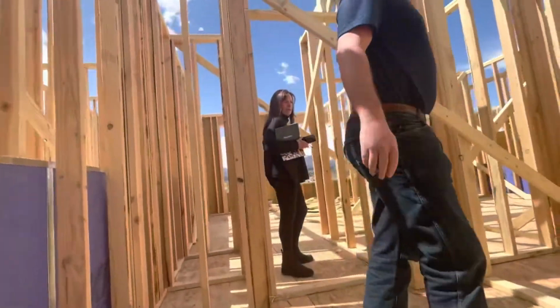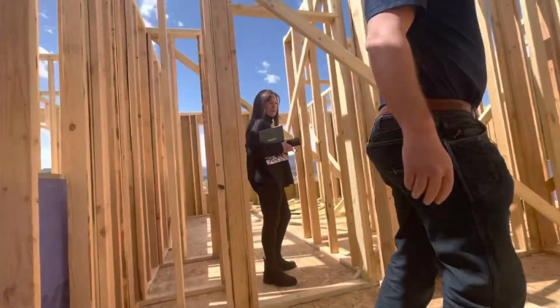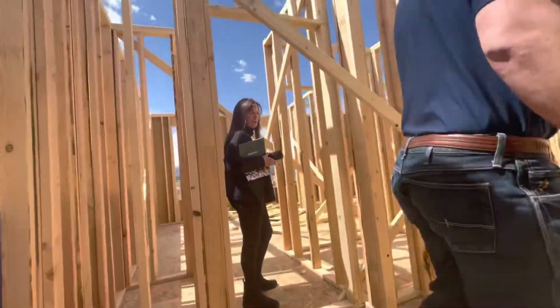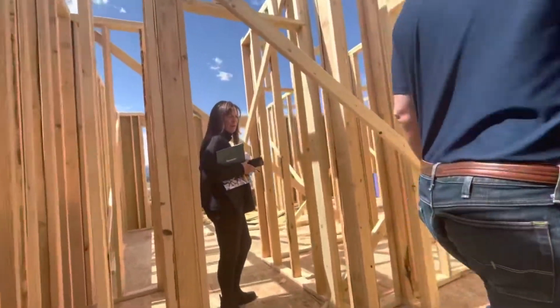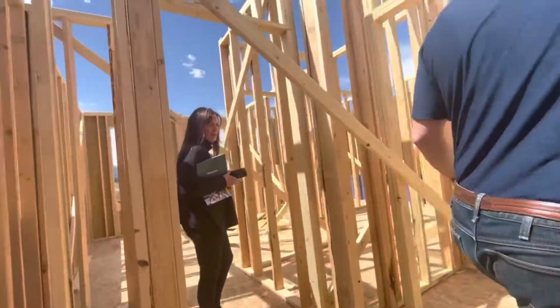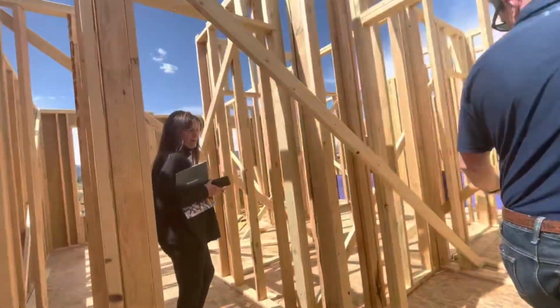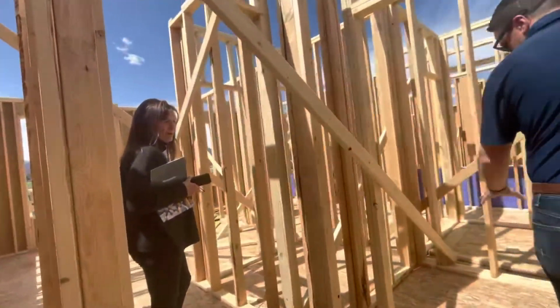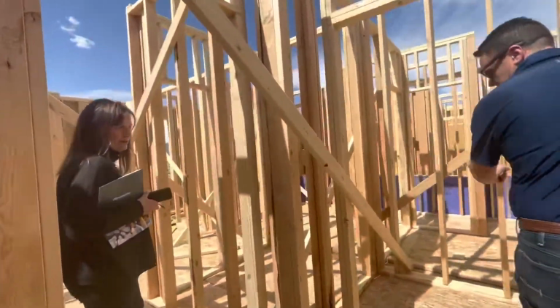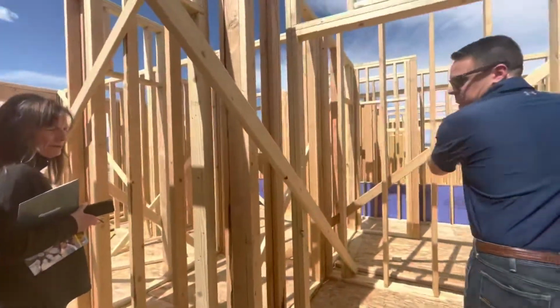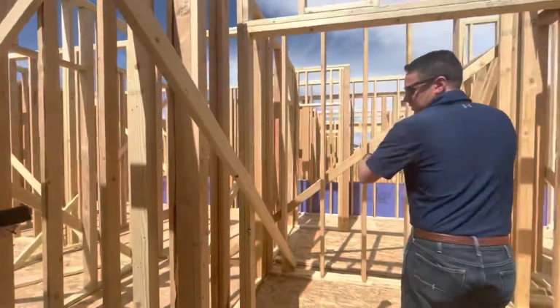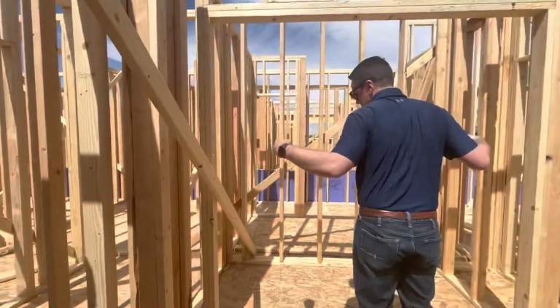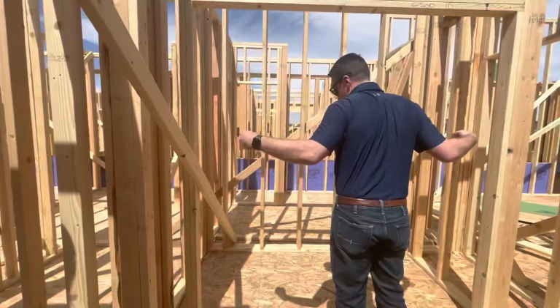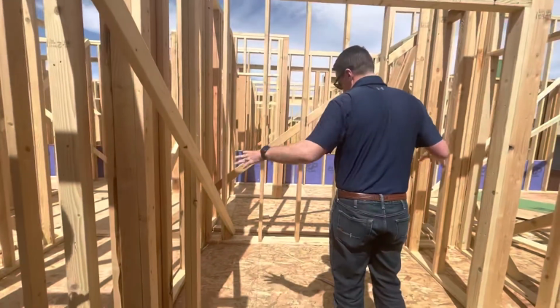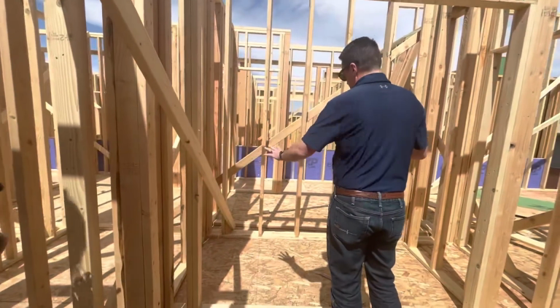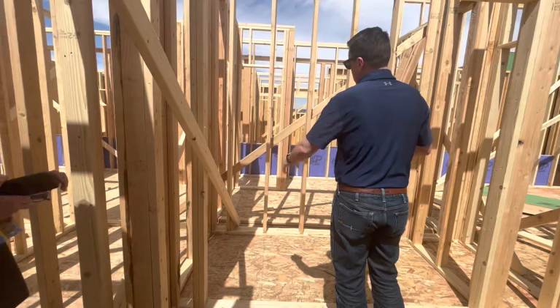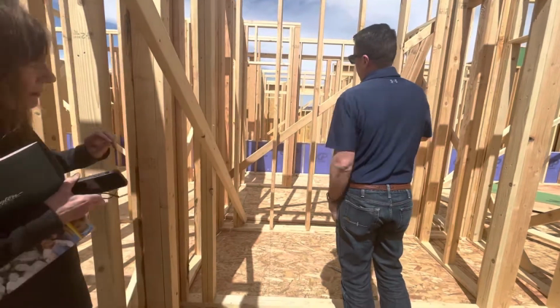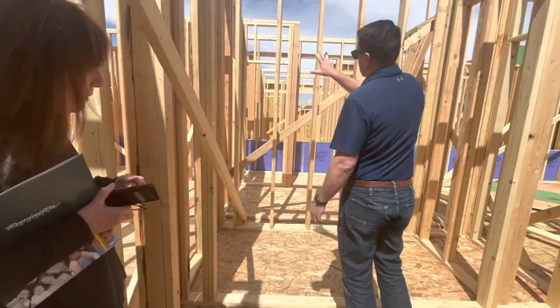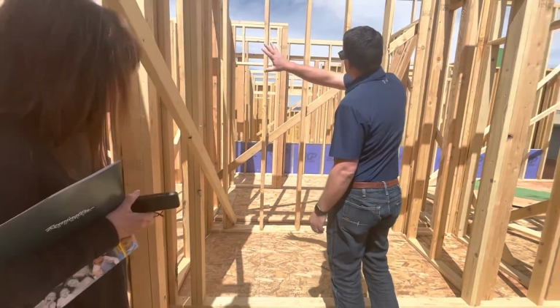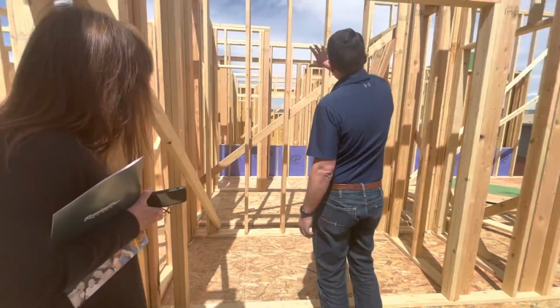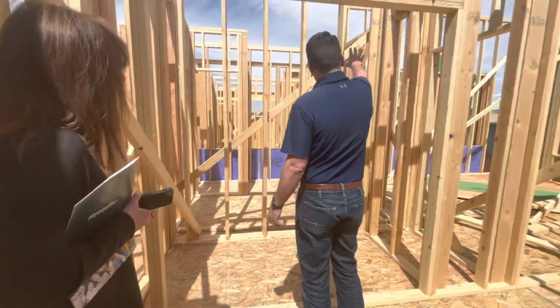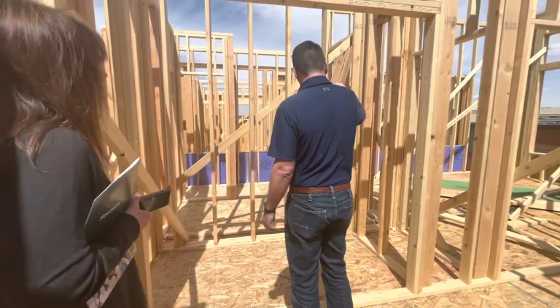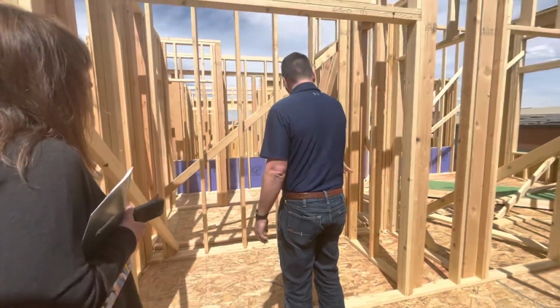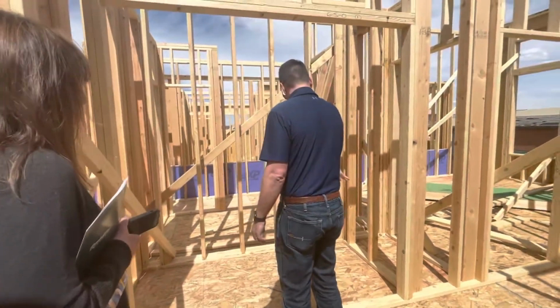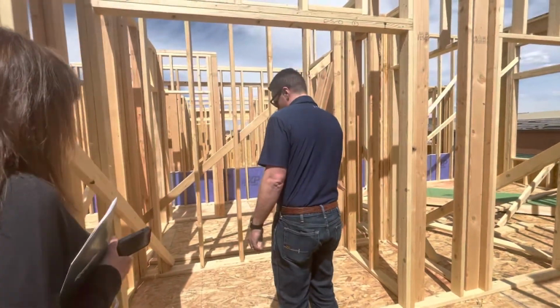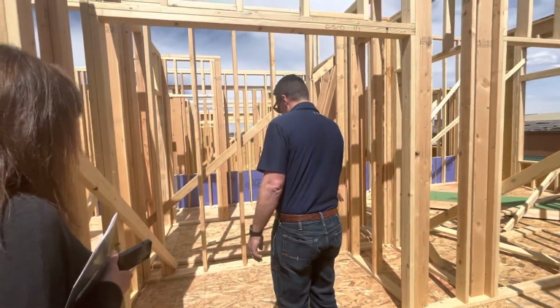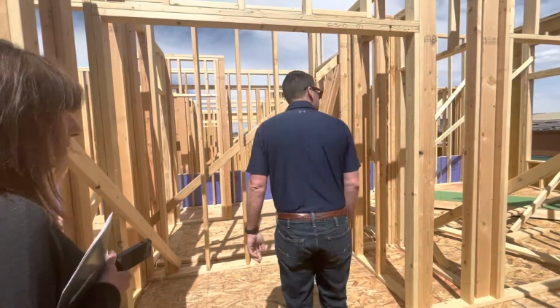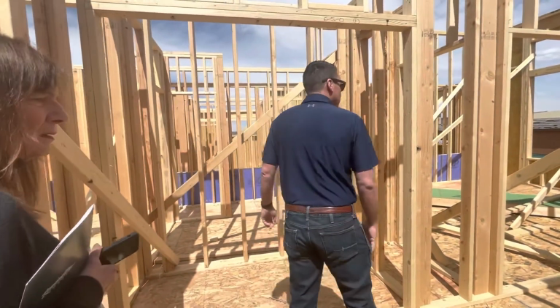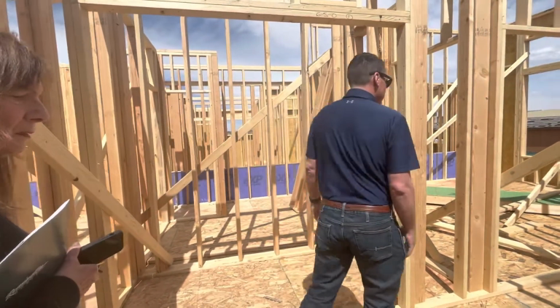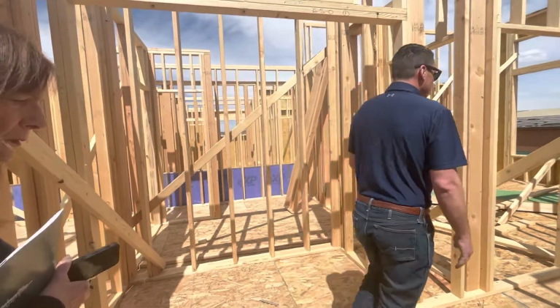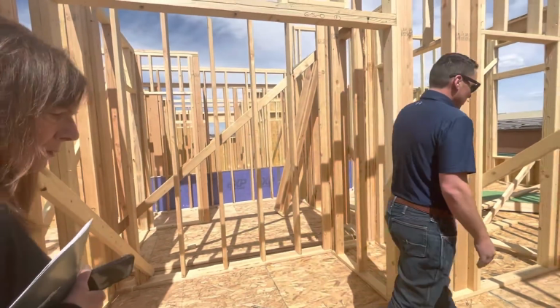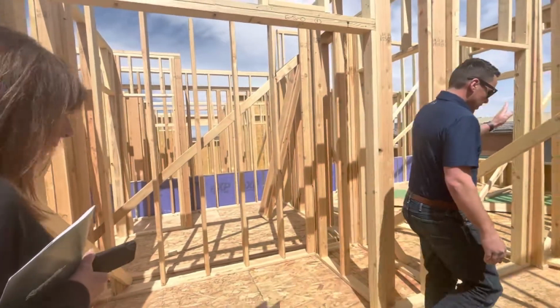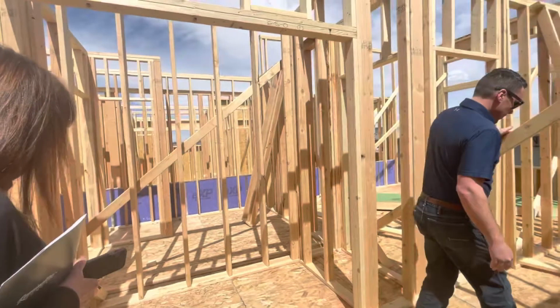This is your laundry. These are bifold doors — washer, dryer. There'll be cabinets up top and a base cabinet over here. That's nice and big too.